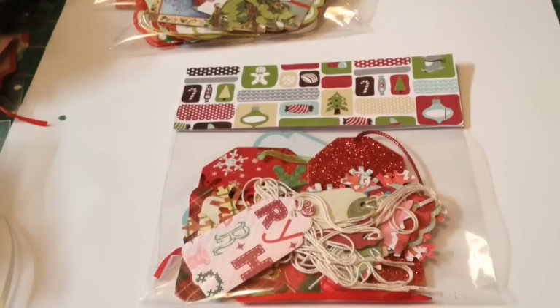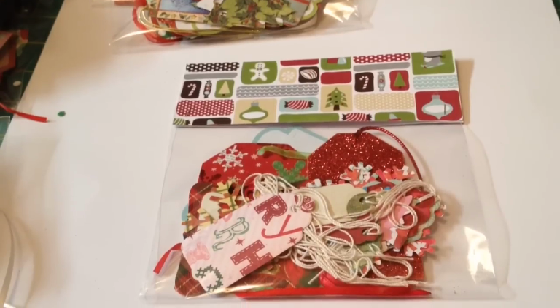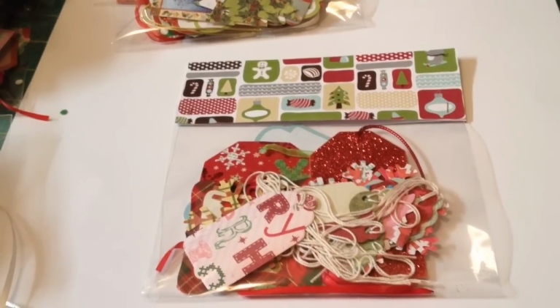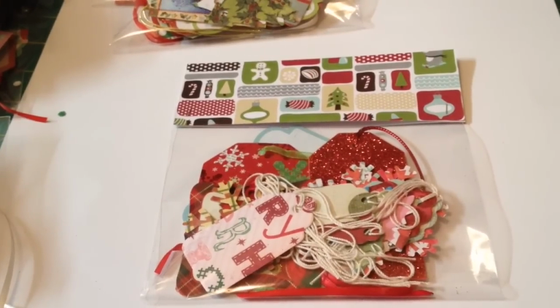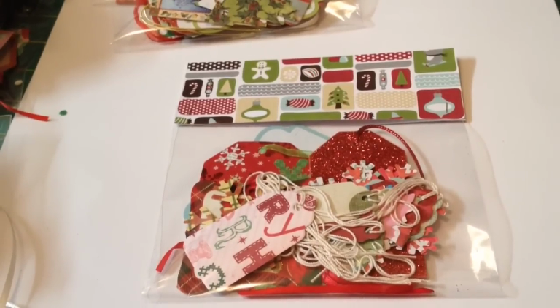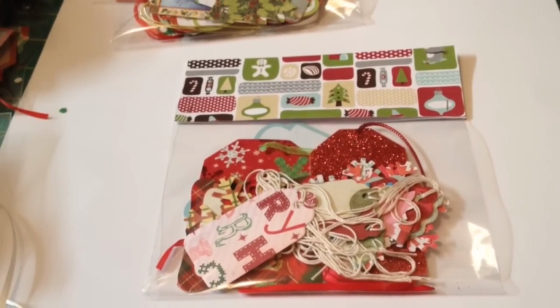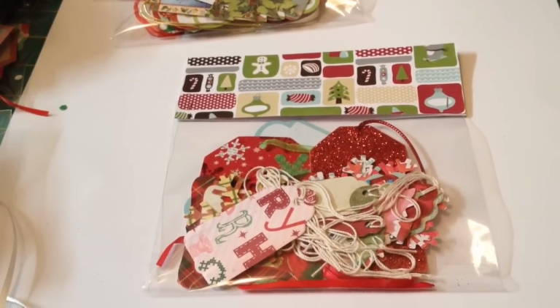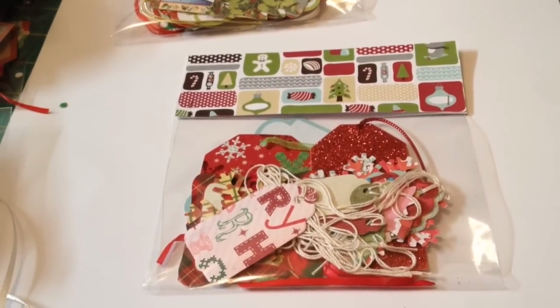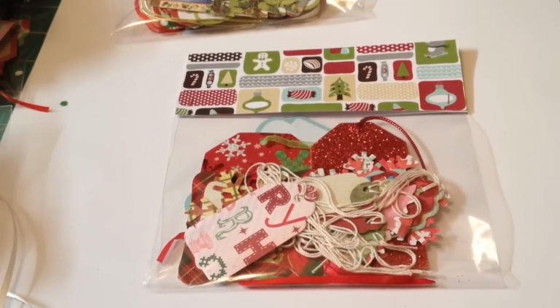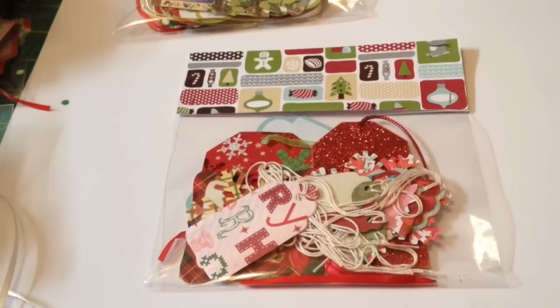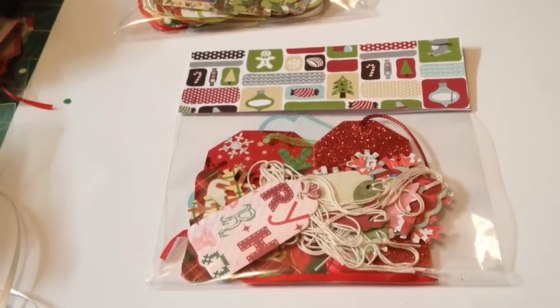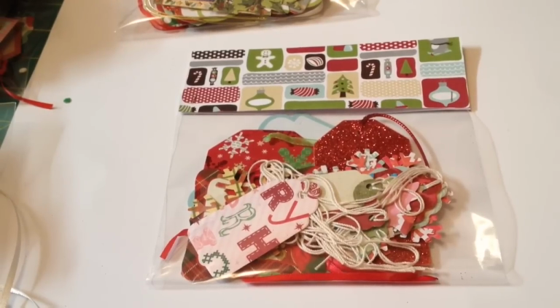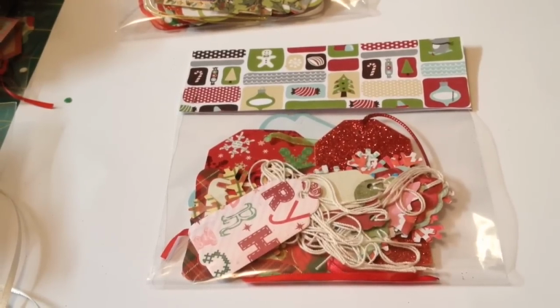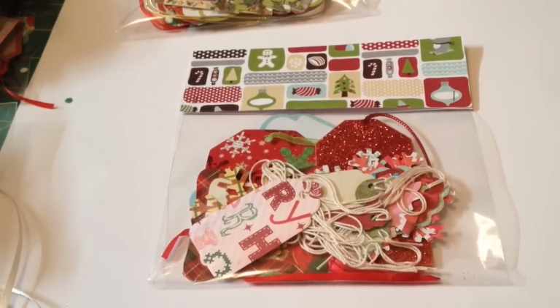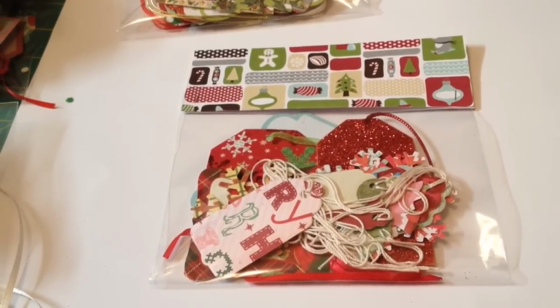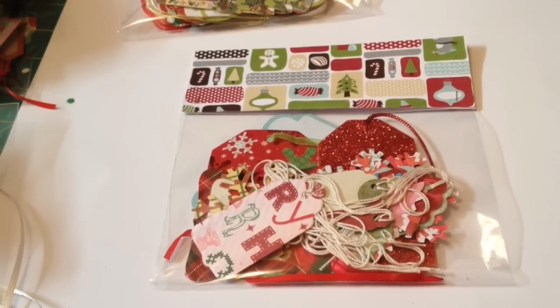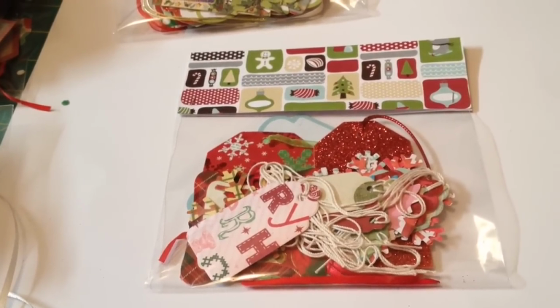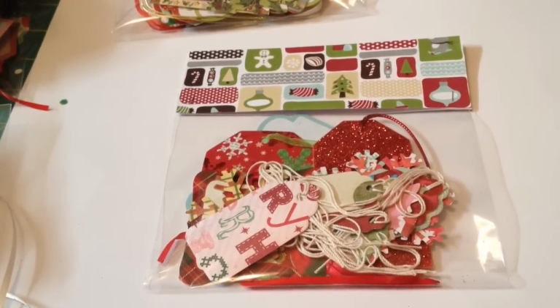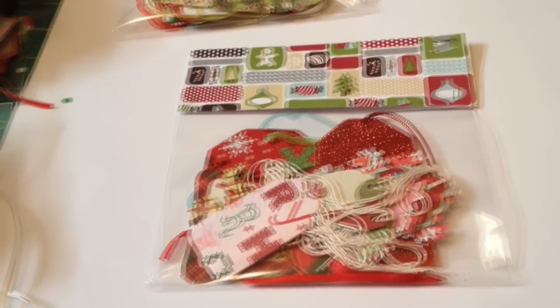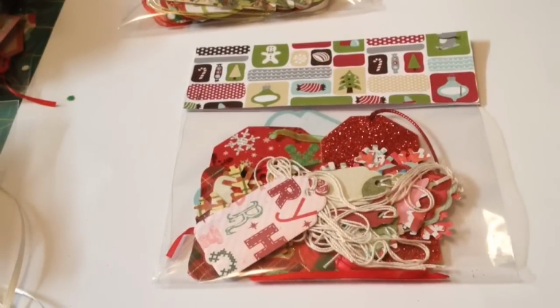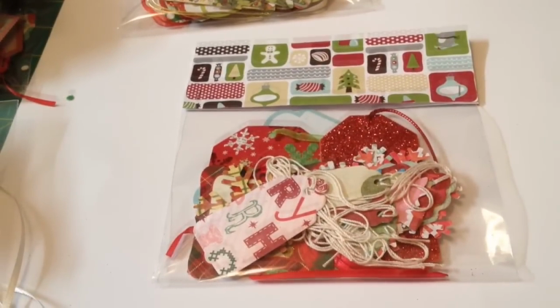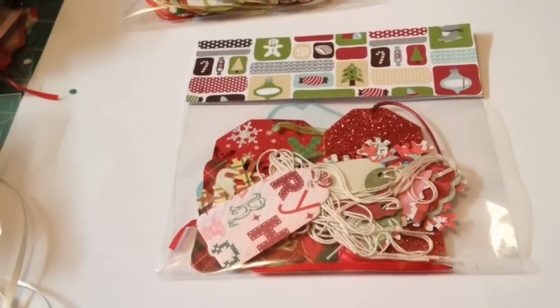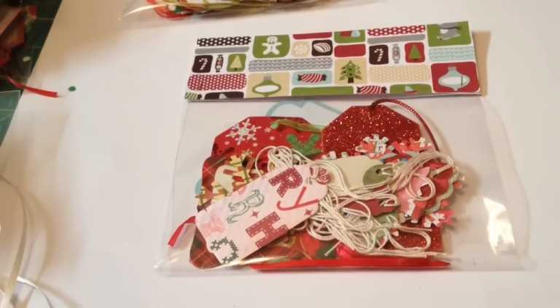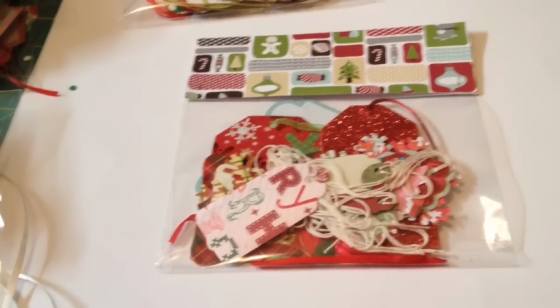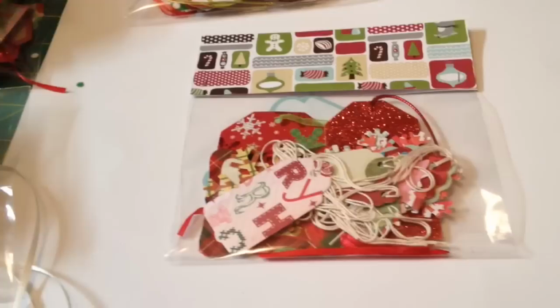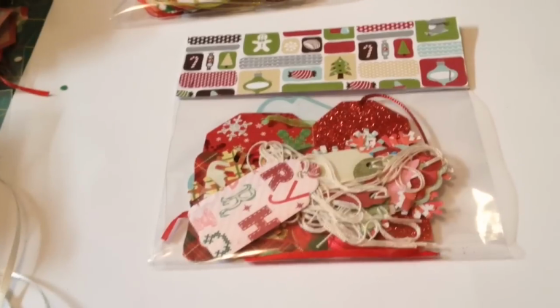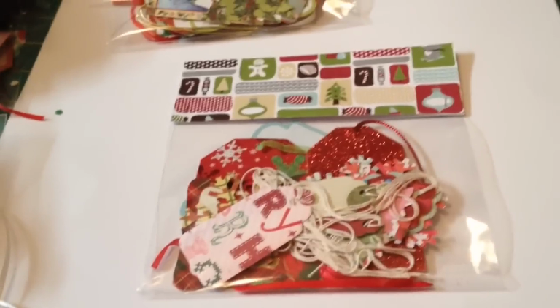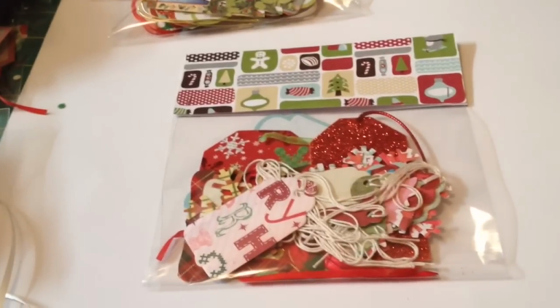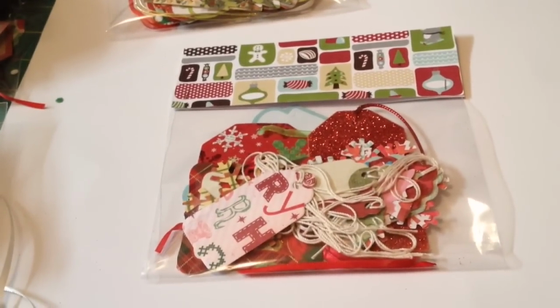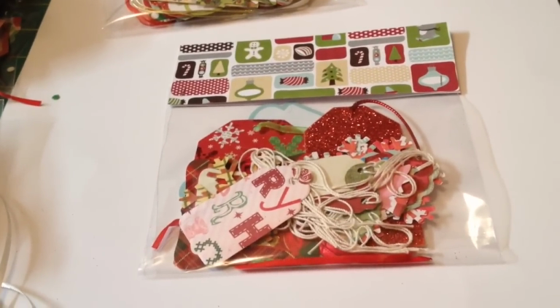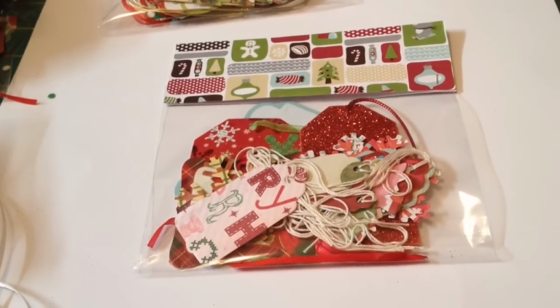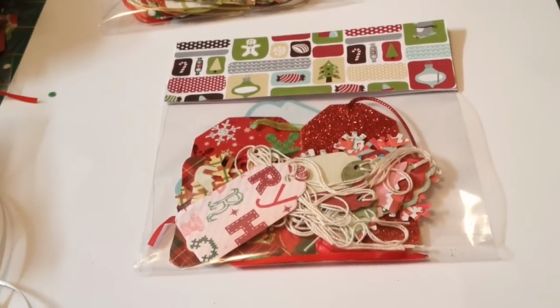Hi everybody. I have a little idea to share with you. As you know, if you've been watching my videos, it's craft season and we are in a few craft shows.